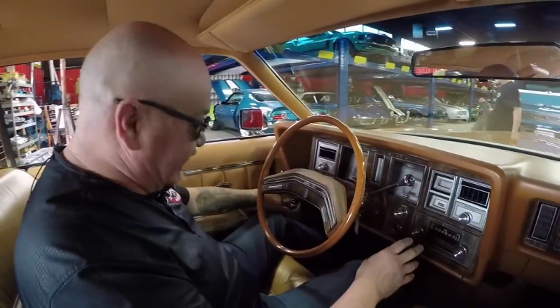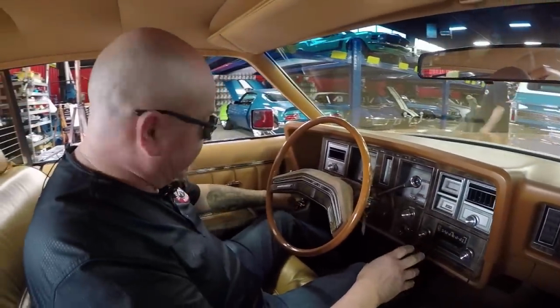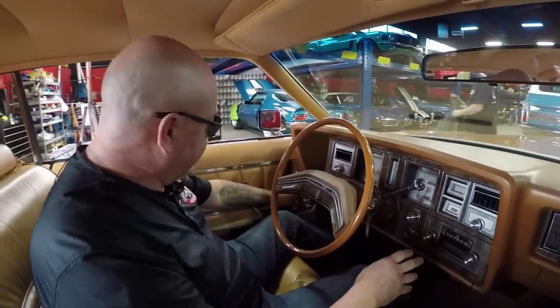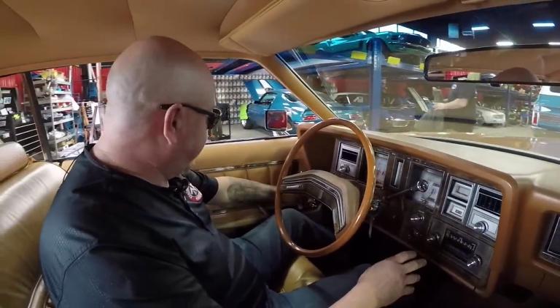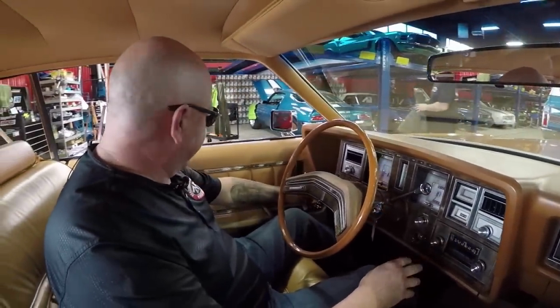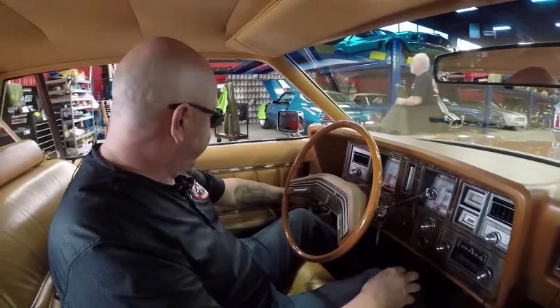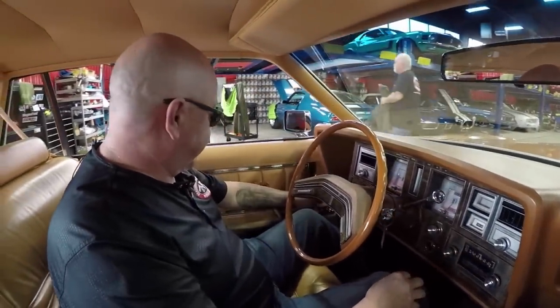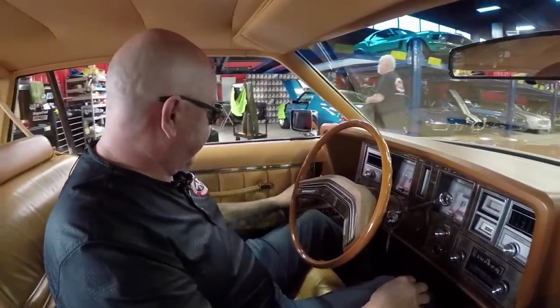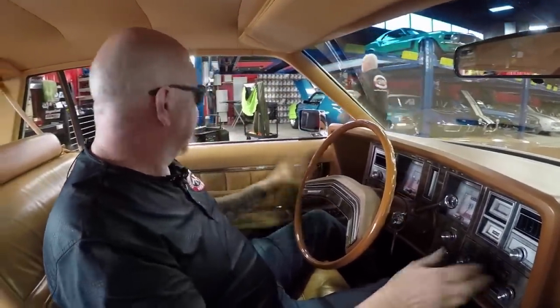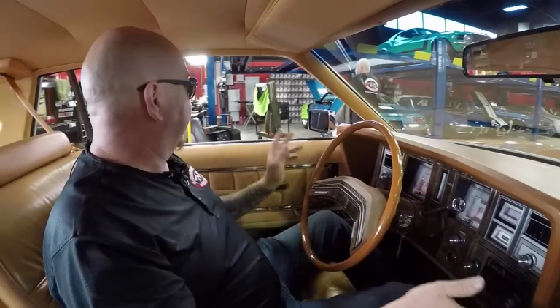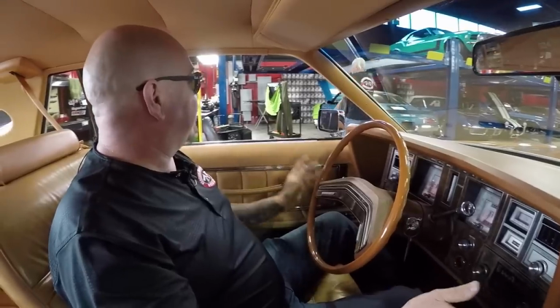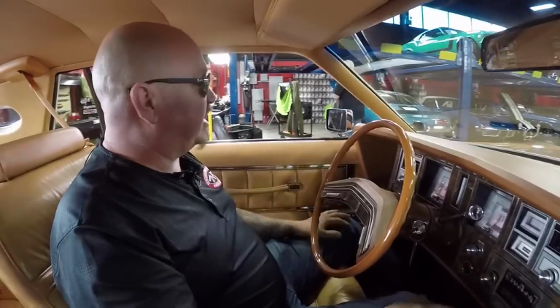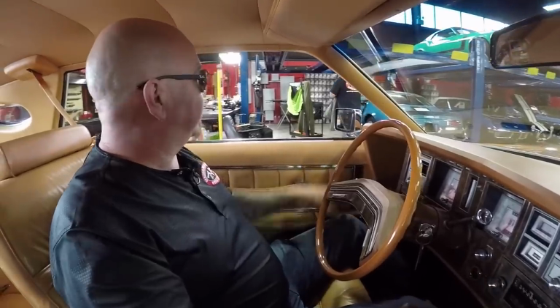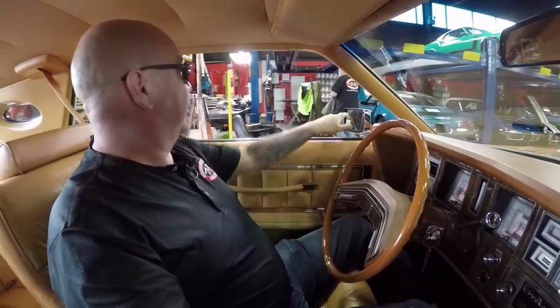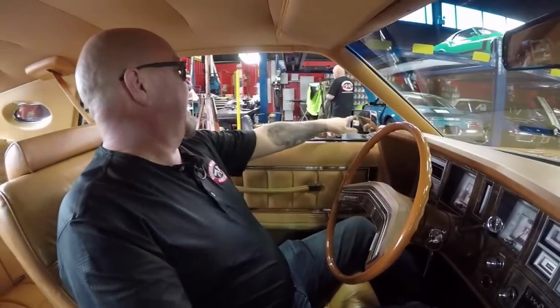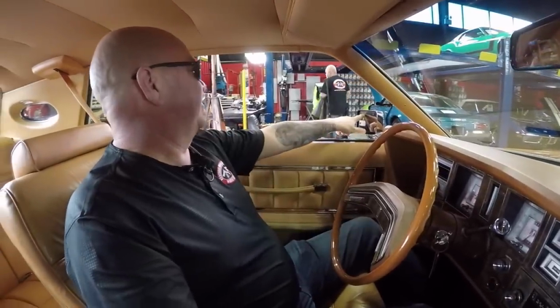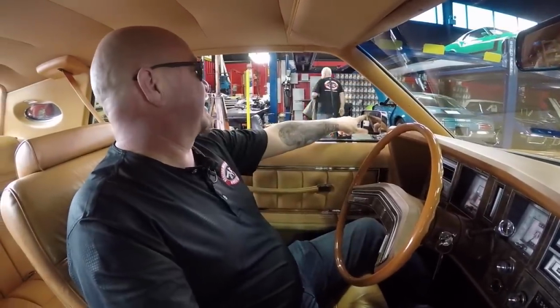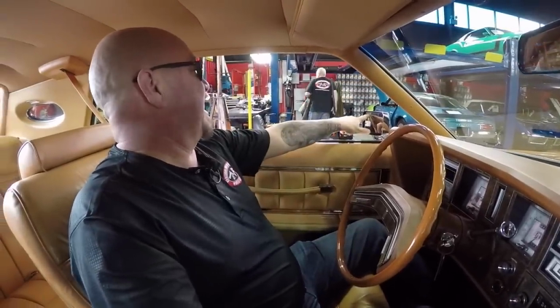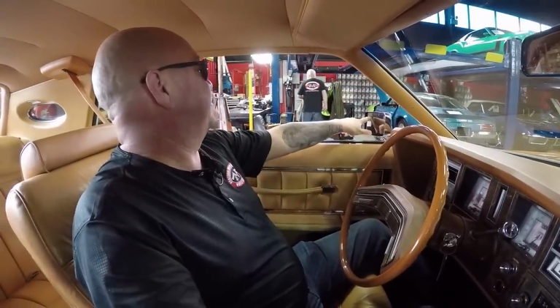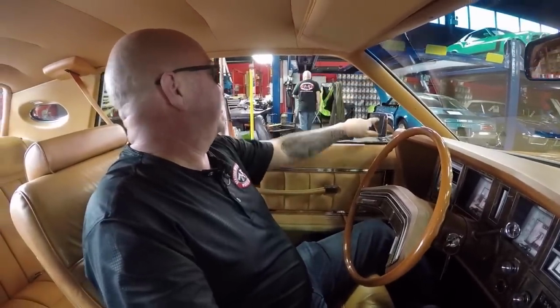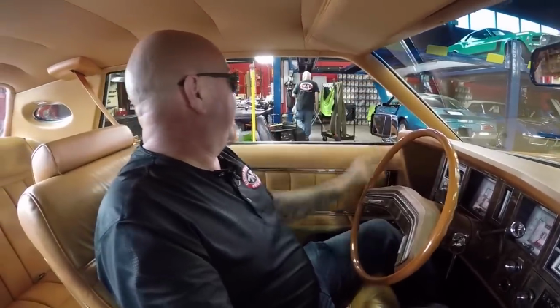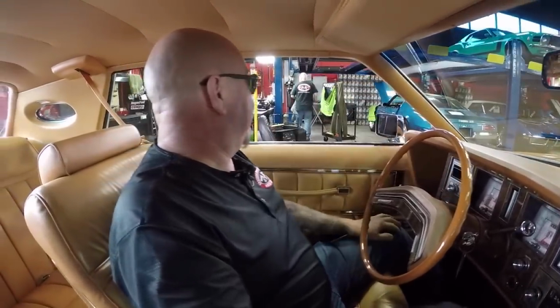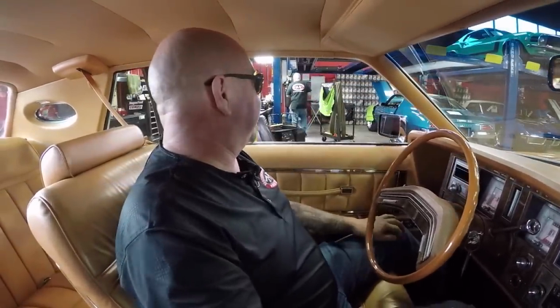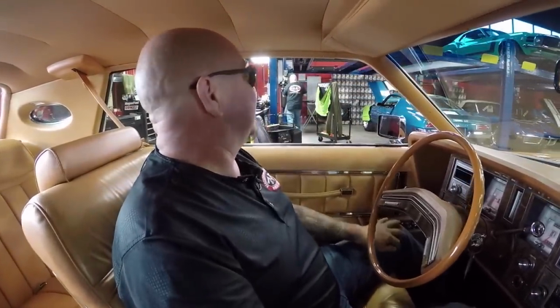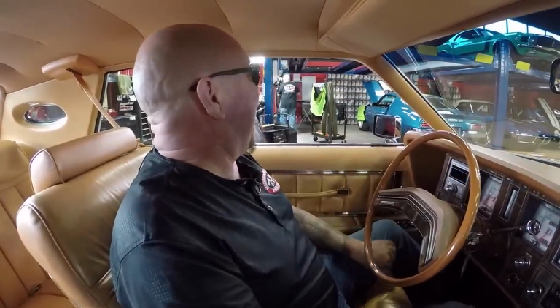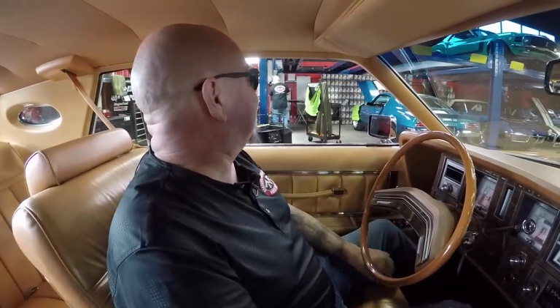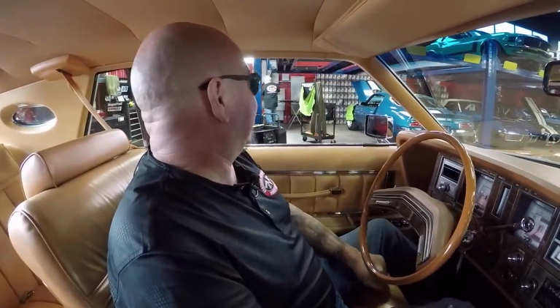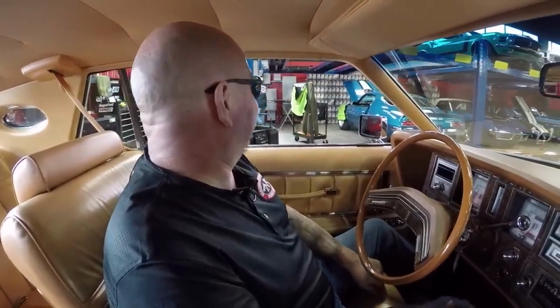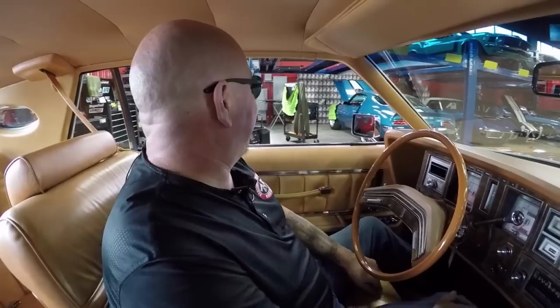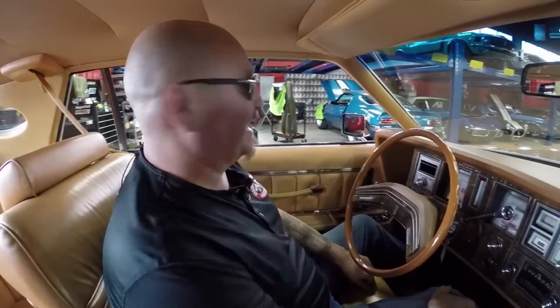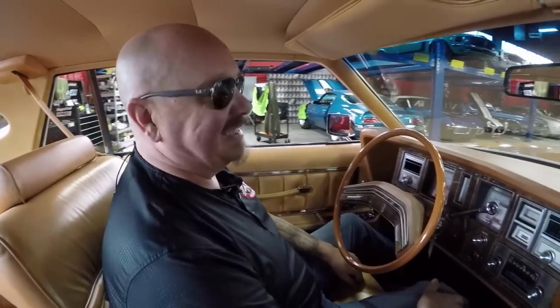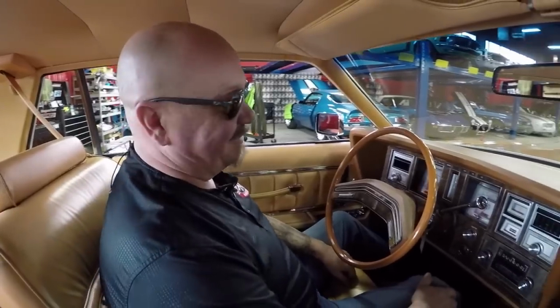The electric seats are working, you can adjust the seat. Electric windows. It even says it's got a heated mirror — that was the high technology back in 1977.